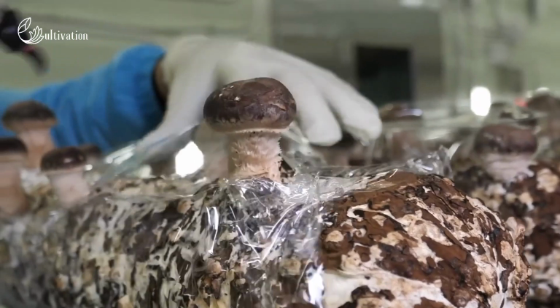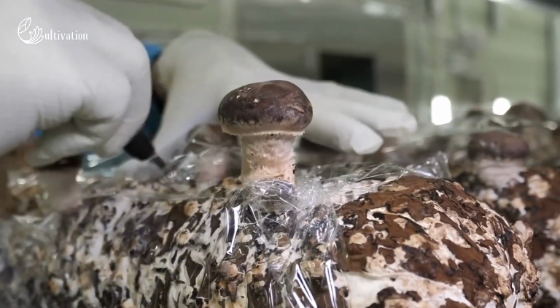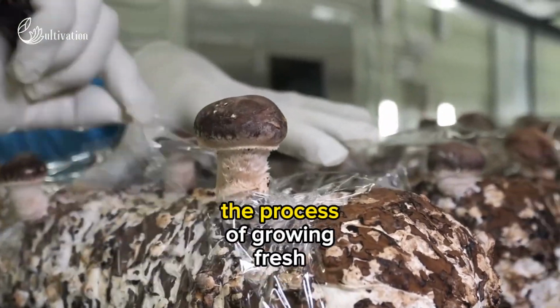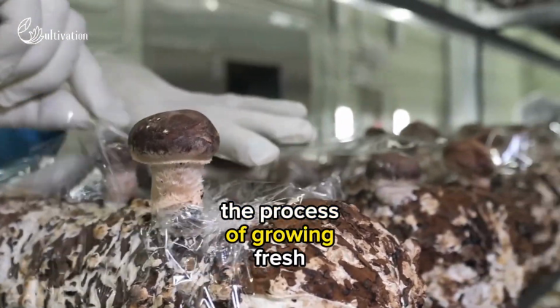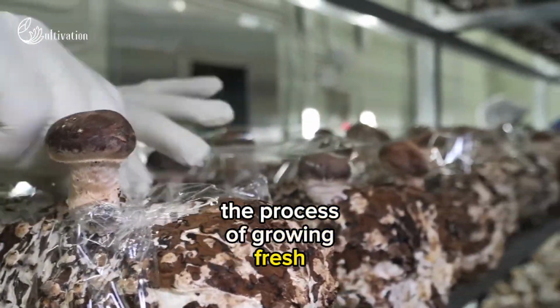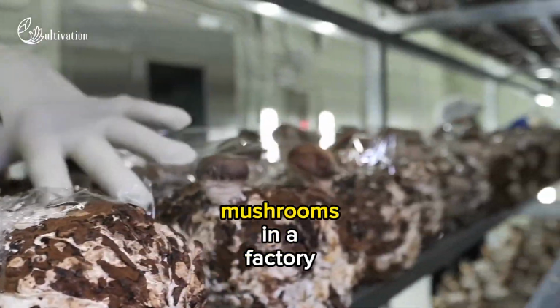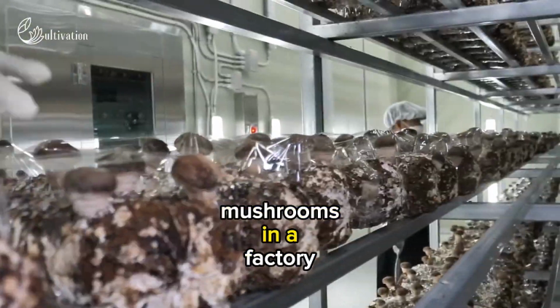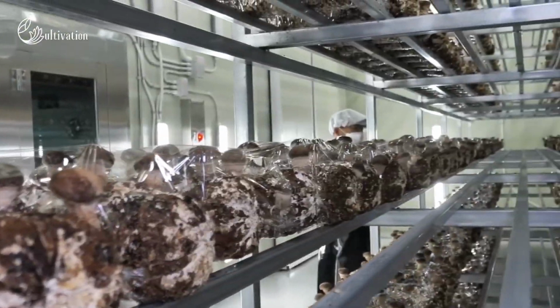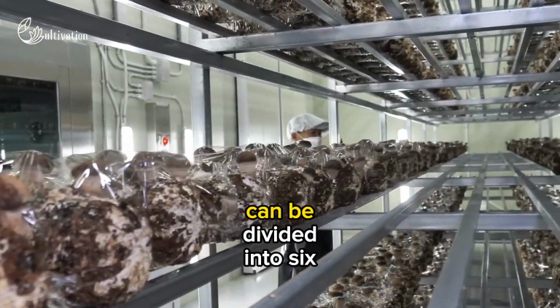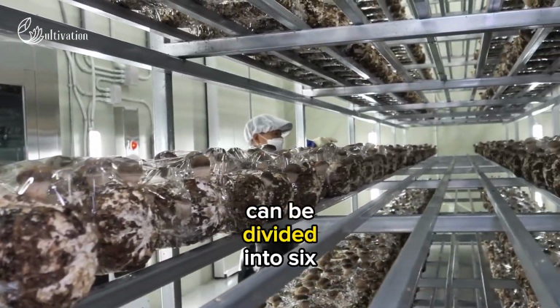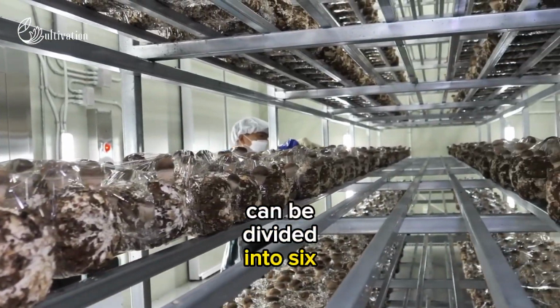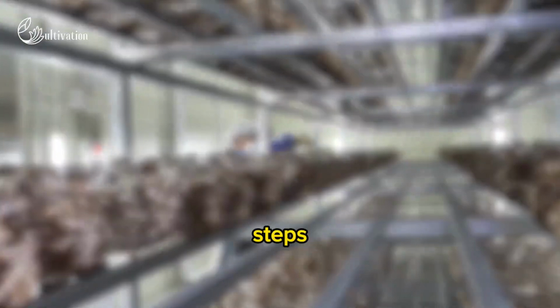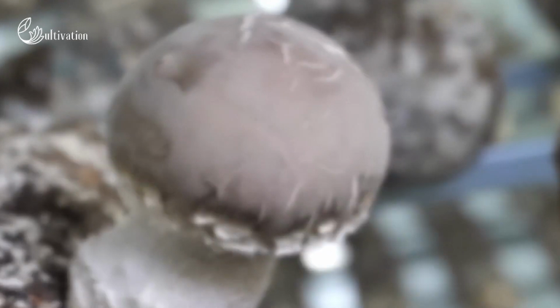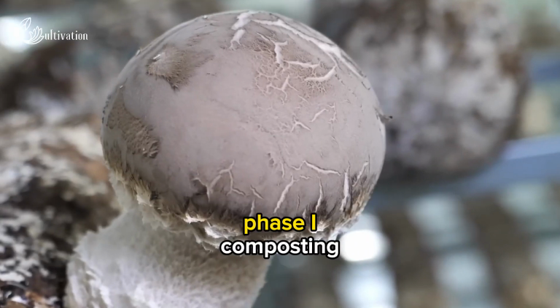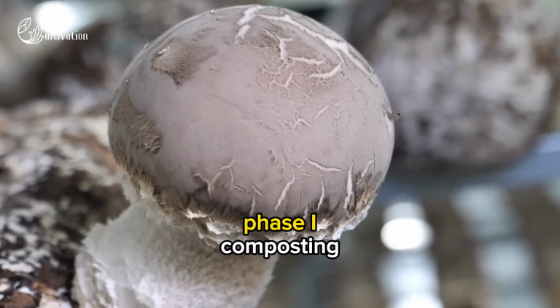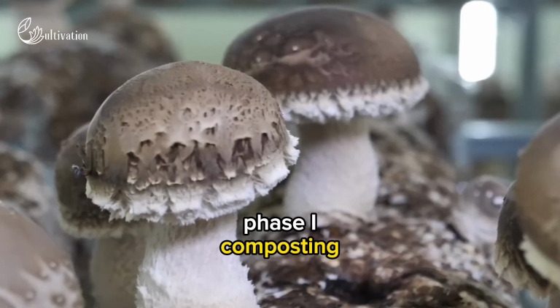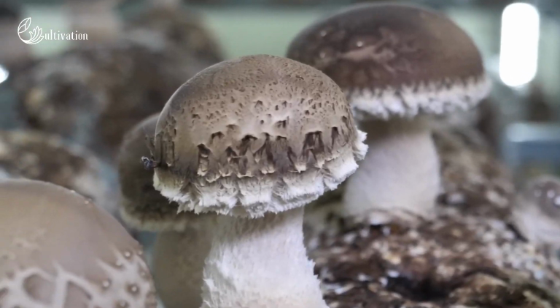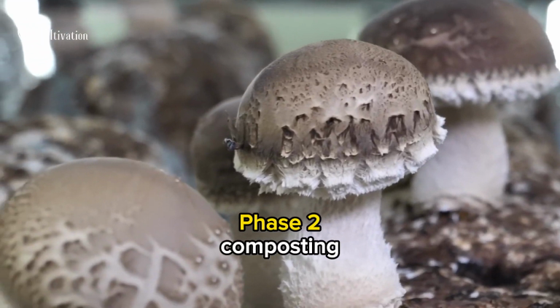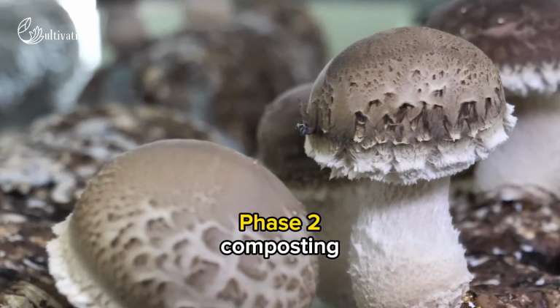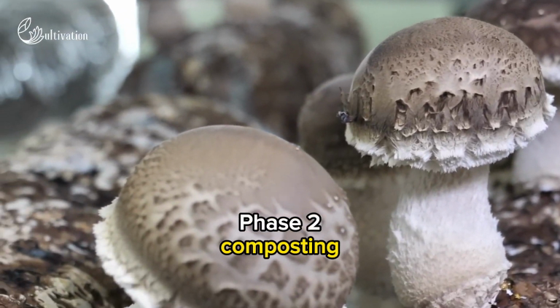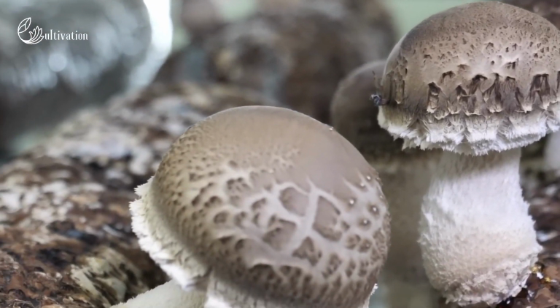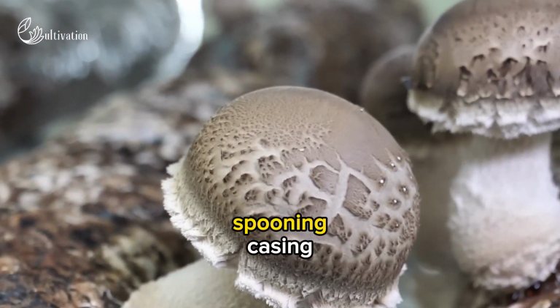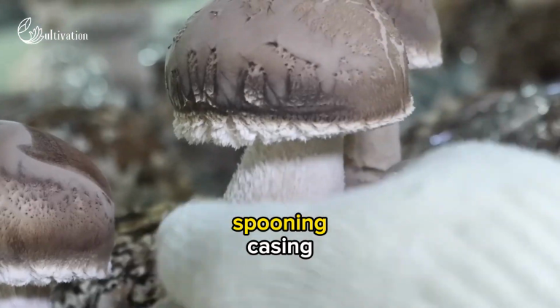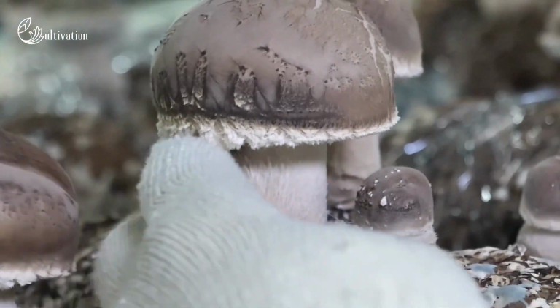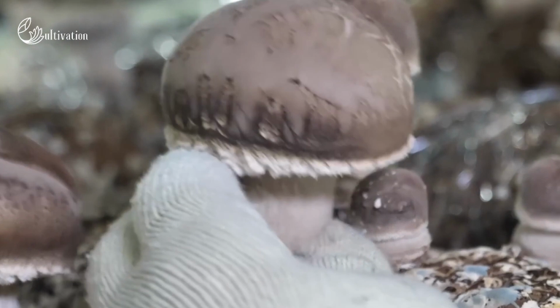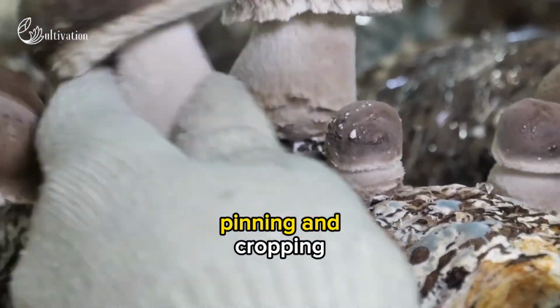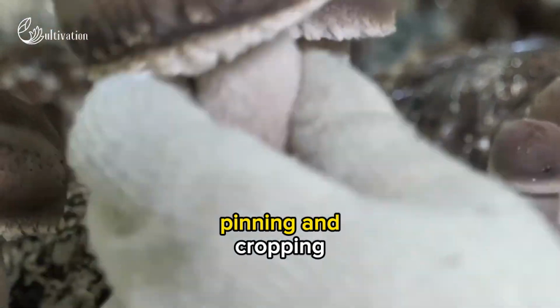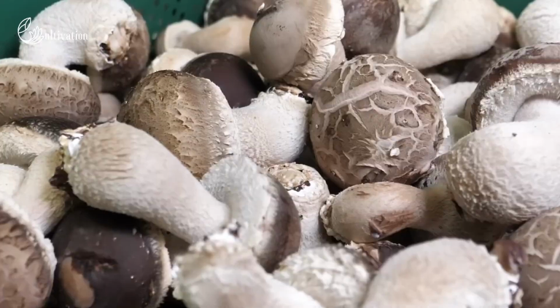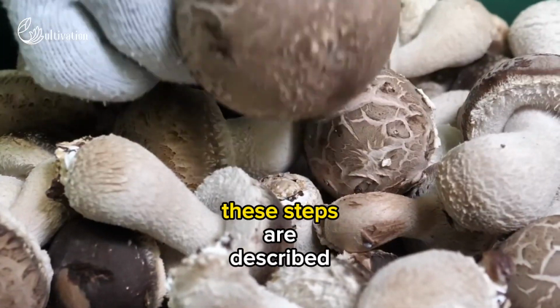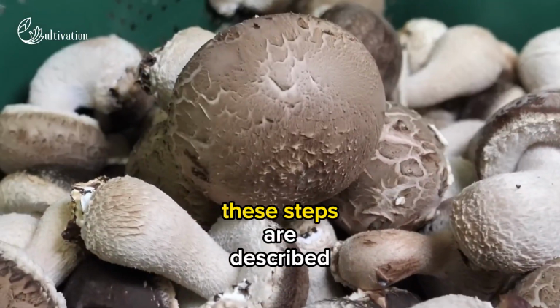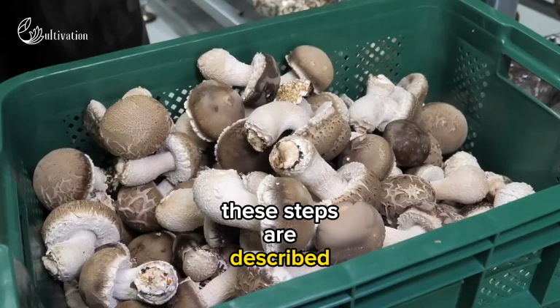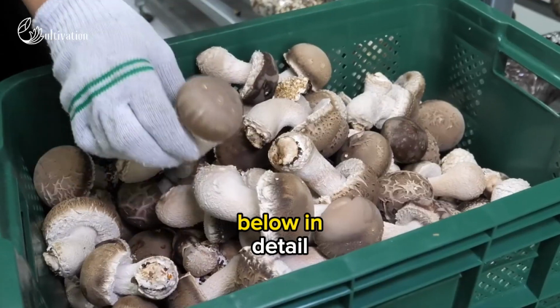The process of growing fresh mushrooms in a factory can be divided into six steps: Phase I composting, Phase II composting, spawning, casing, pinning, and cropping. These steps are described below in detail.